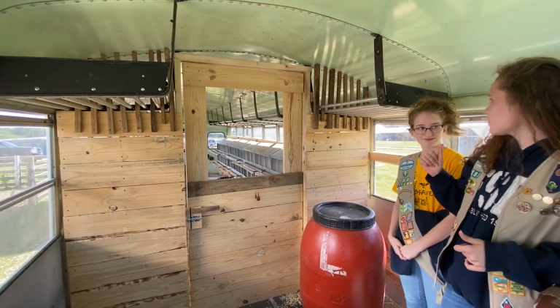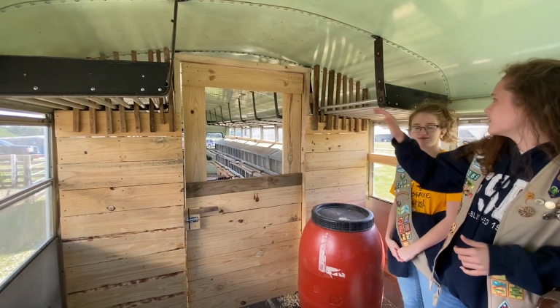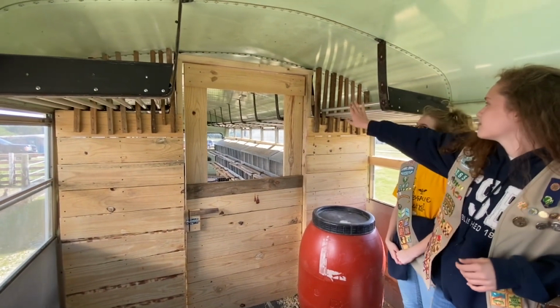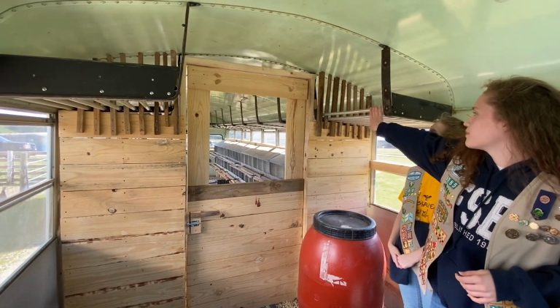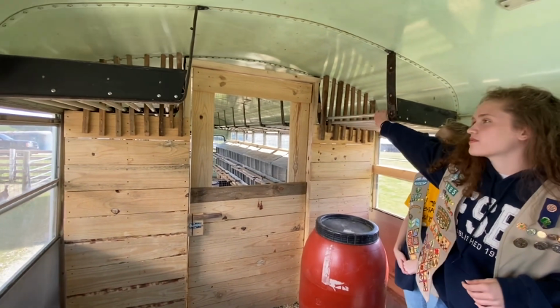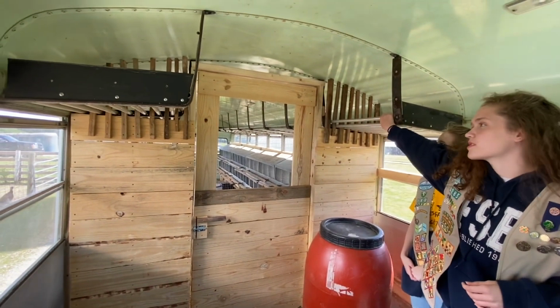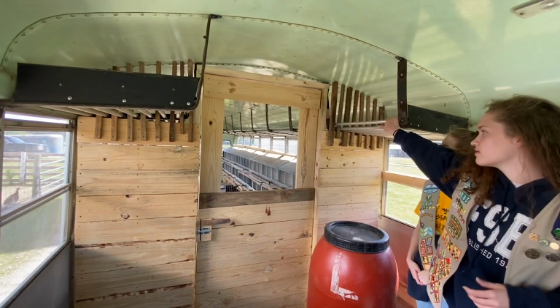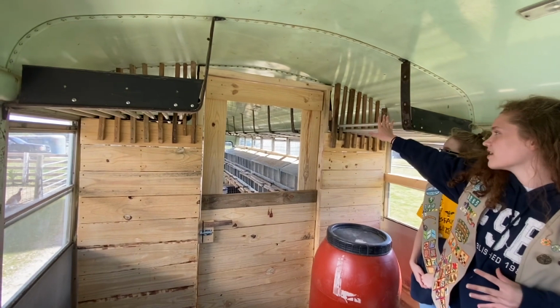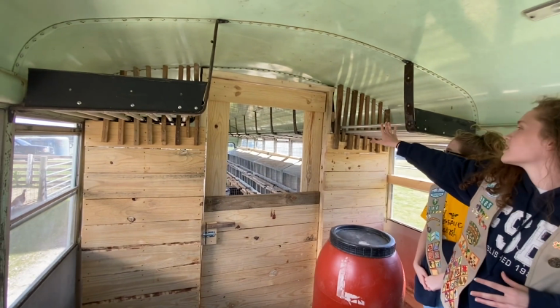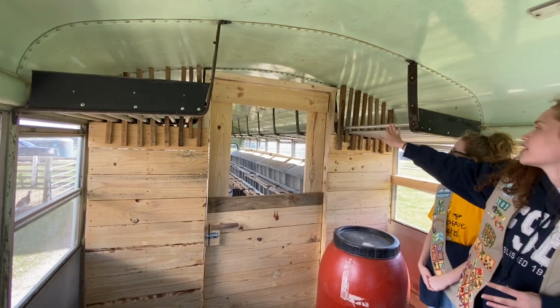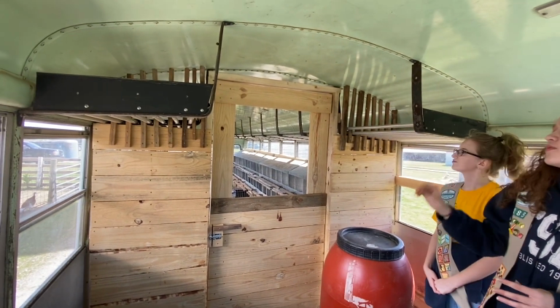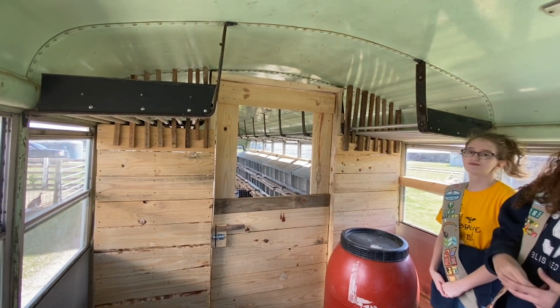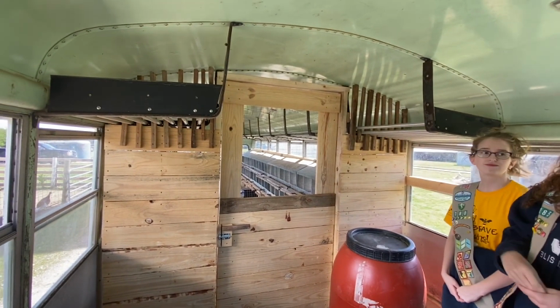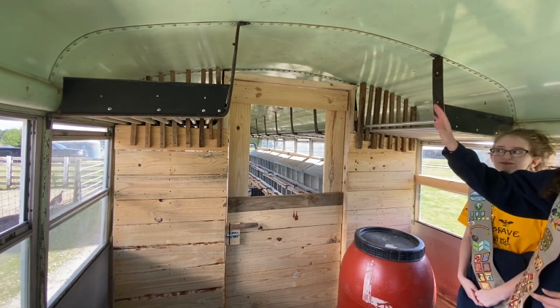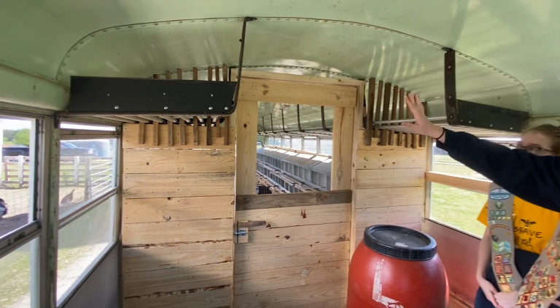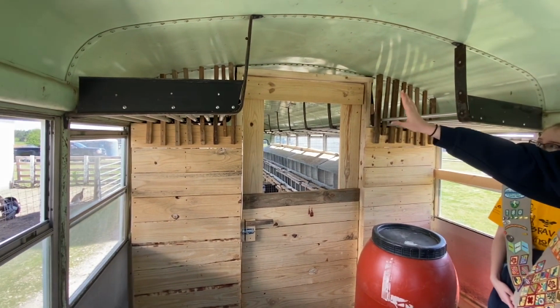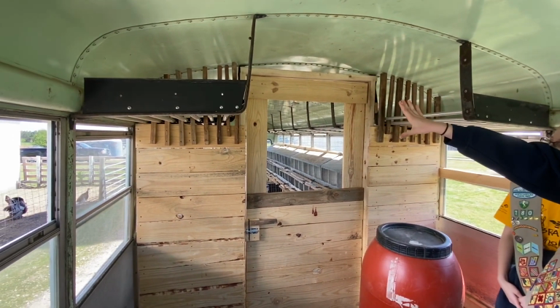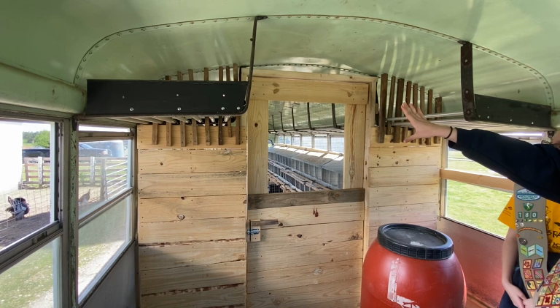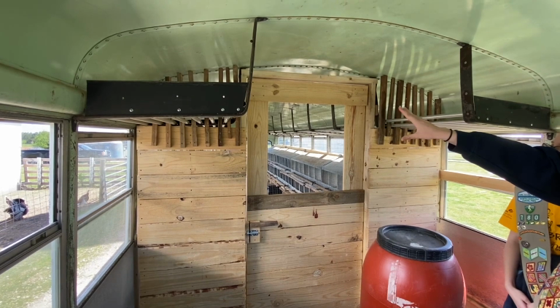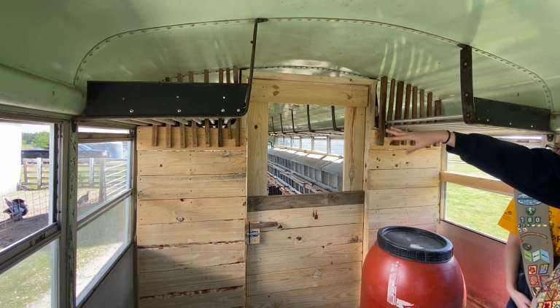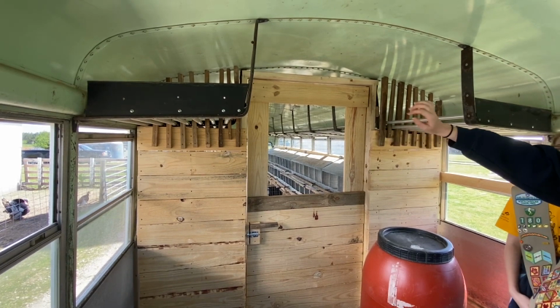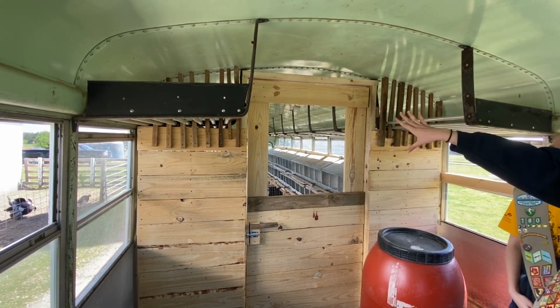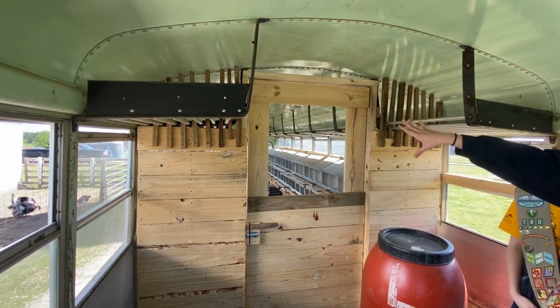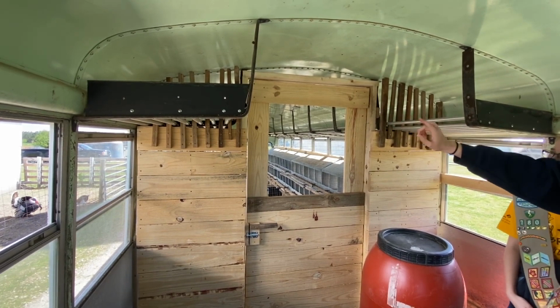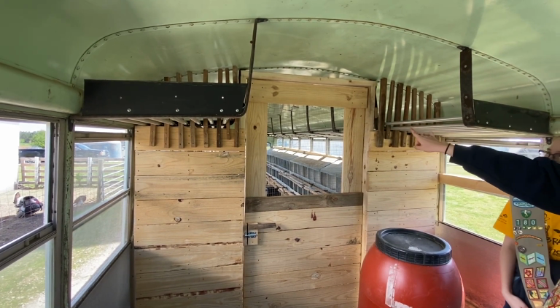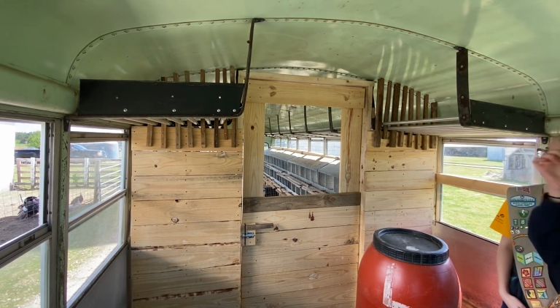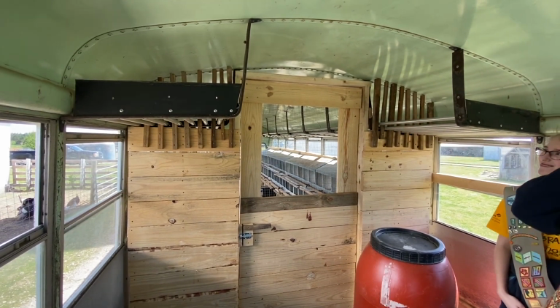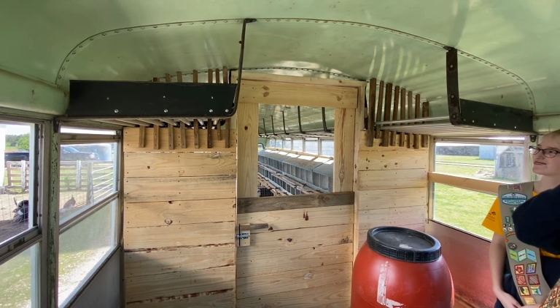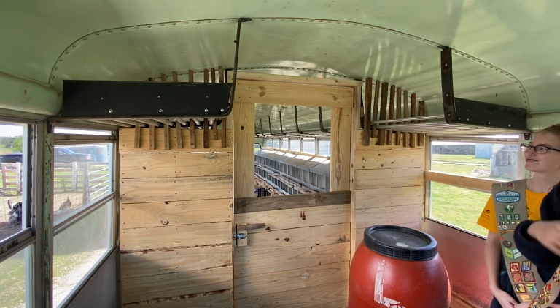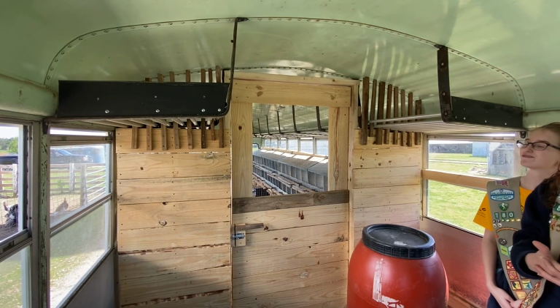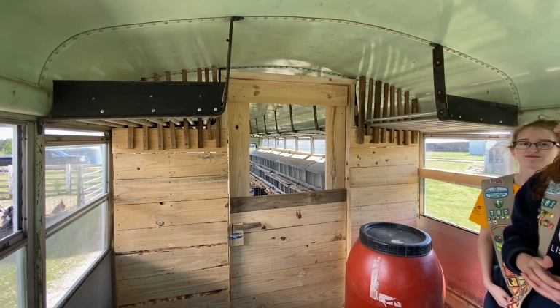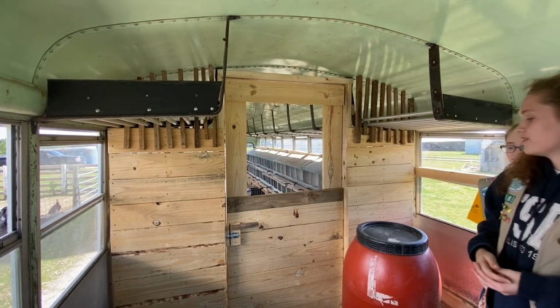On the storage side, they can refill the water and have feed. The bars from the original design of the bus can be used for more shelving units. And past the chicken jail, as we like to call it — past the chicken jail bars — they can have more roosting area for the chickens.